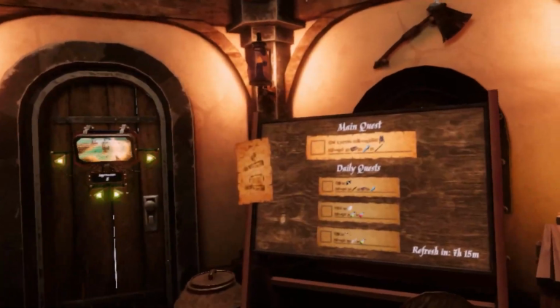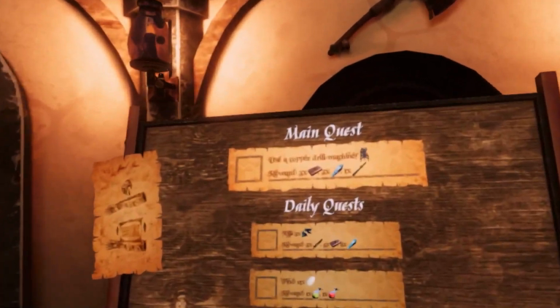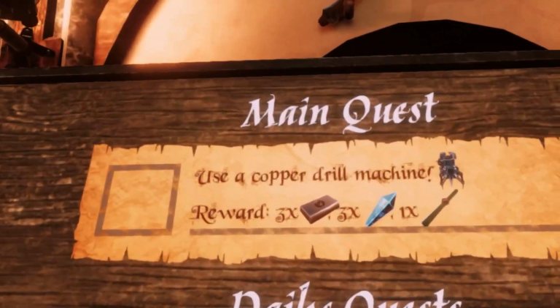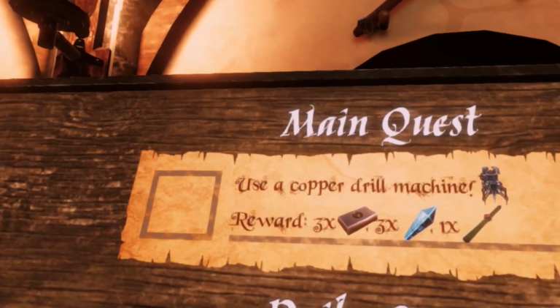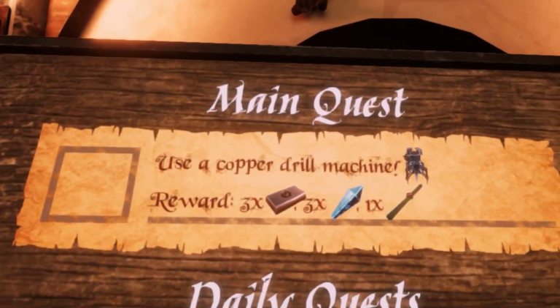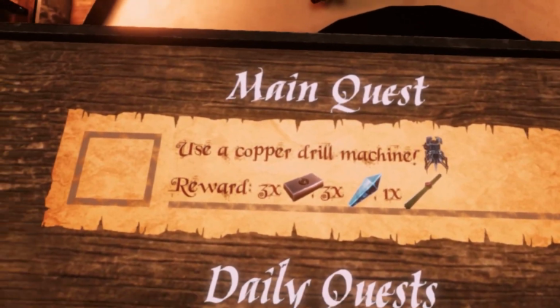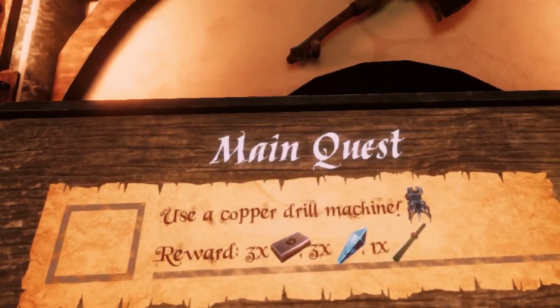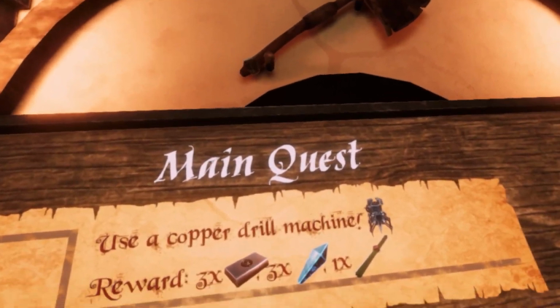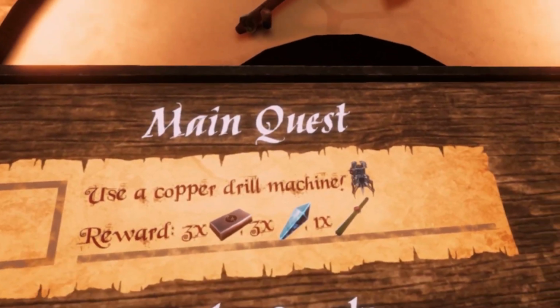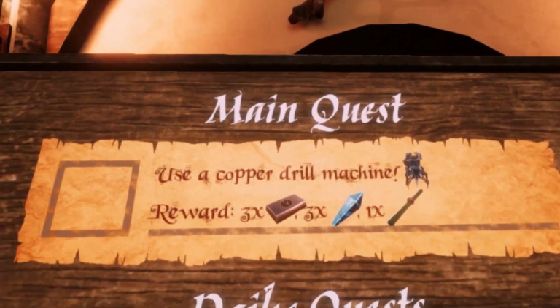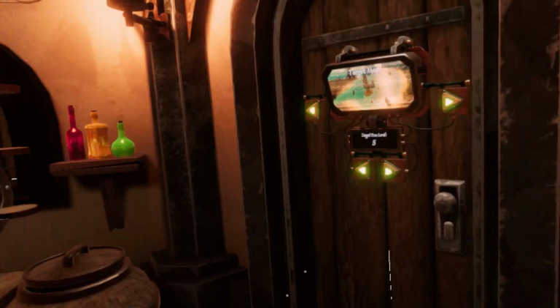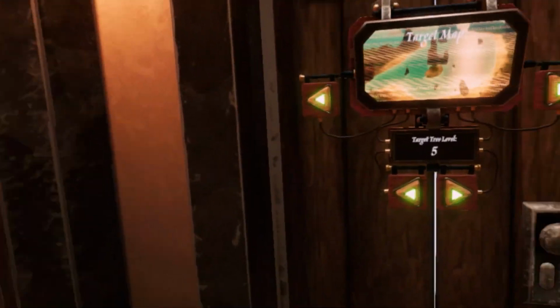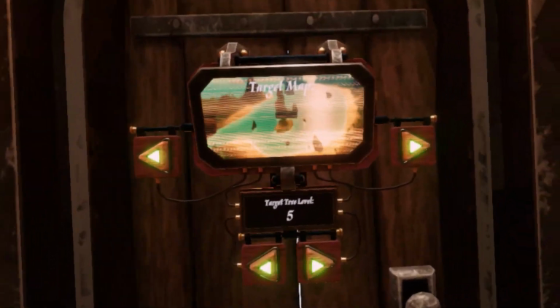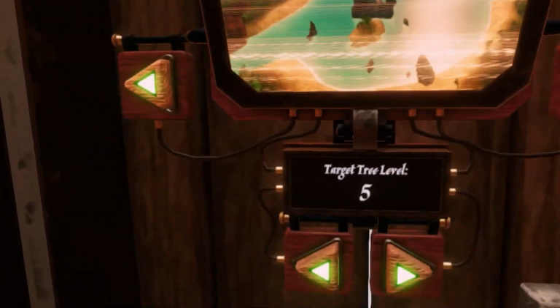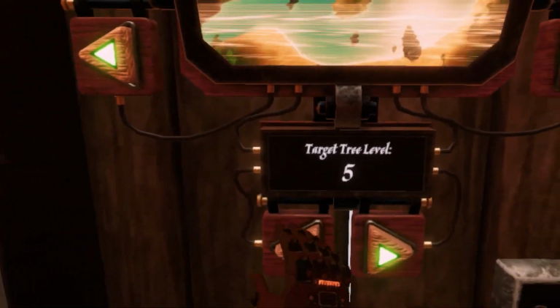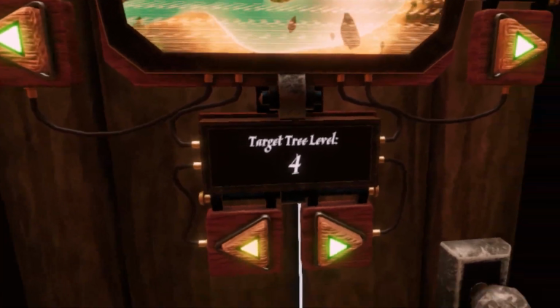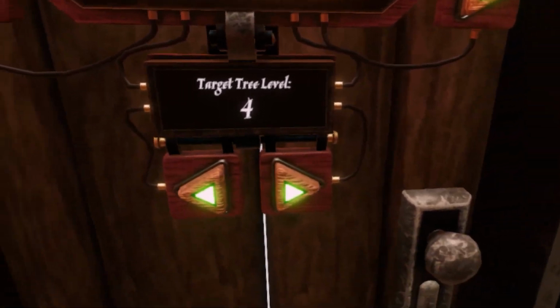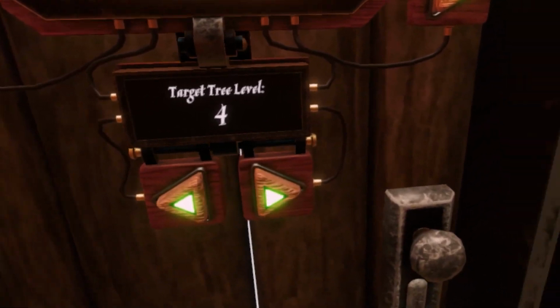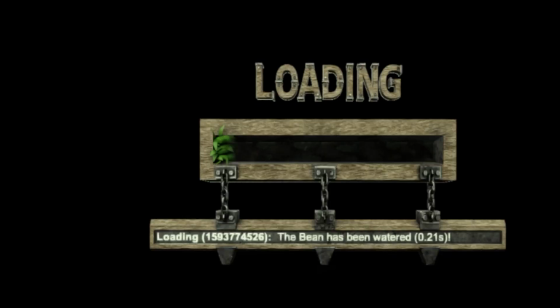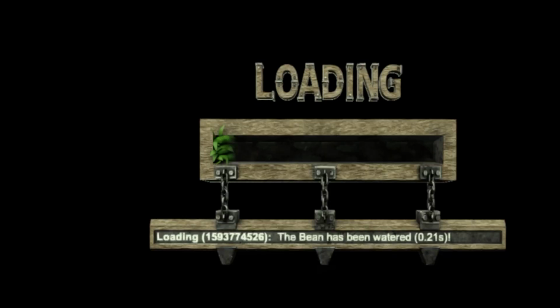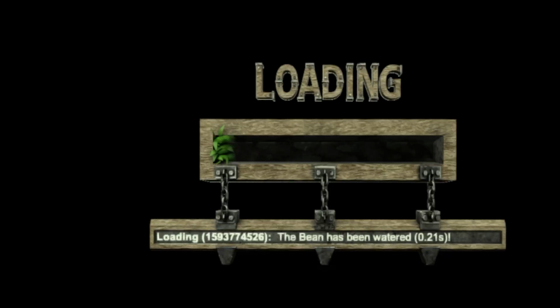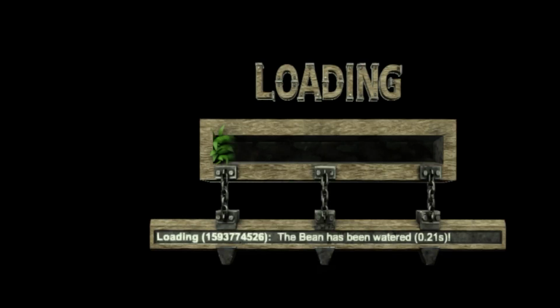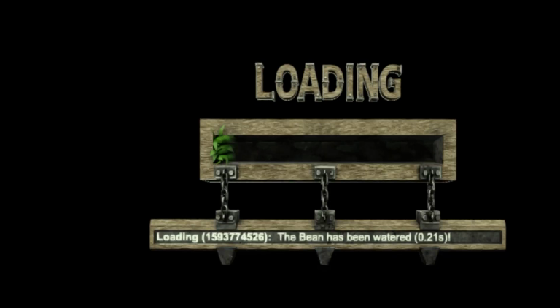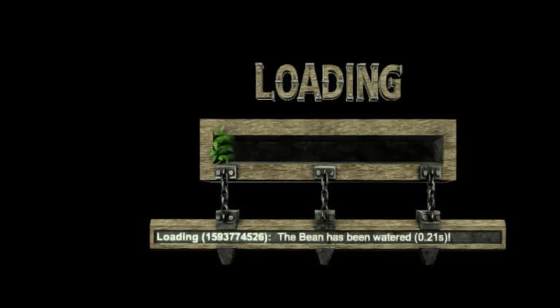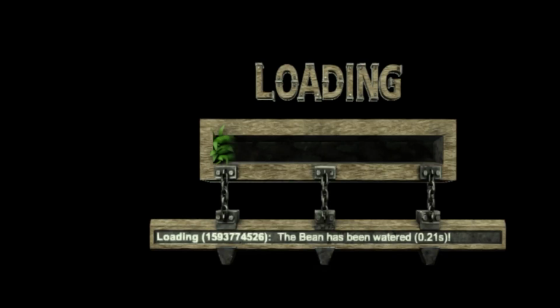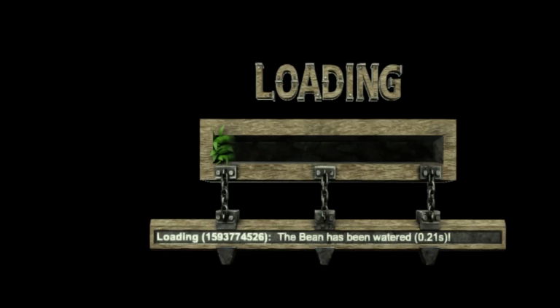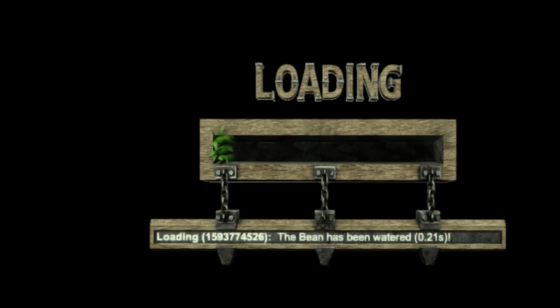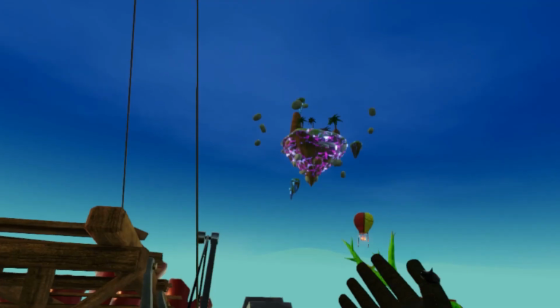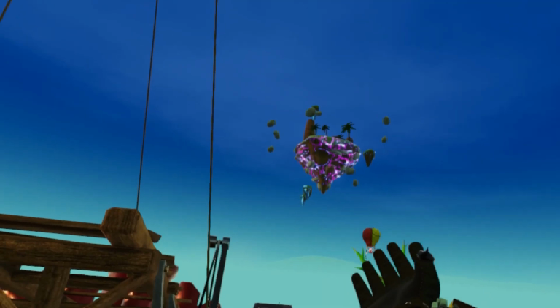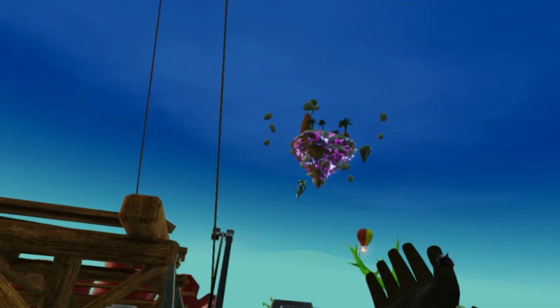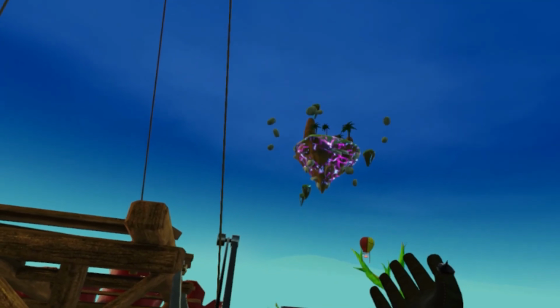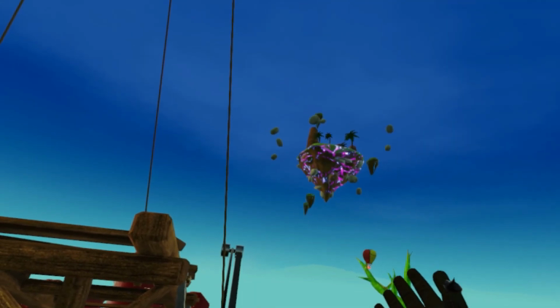The only way to hit the boss is with ranged weapons. So that's why I did this. Look at all of our ammo - isn't this nice looking? What's our next main mission? Use a copper drill machine. You're going to make me do all this. I'm only doing it for blueprints. Just so I can get blueprints. How the hell do you get to that one there?